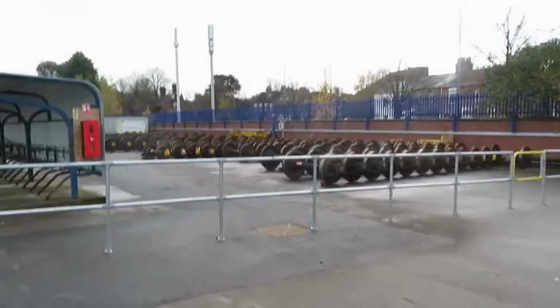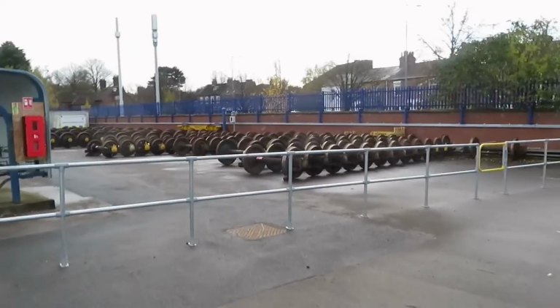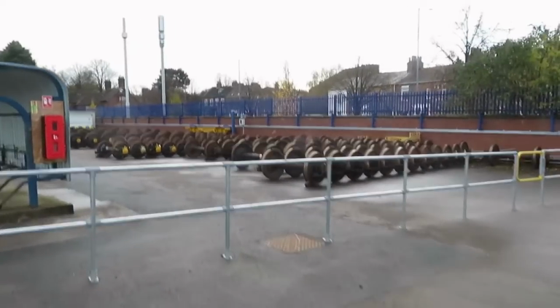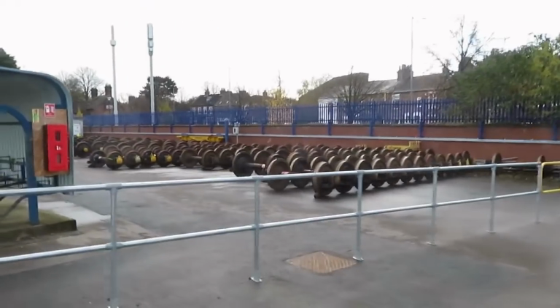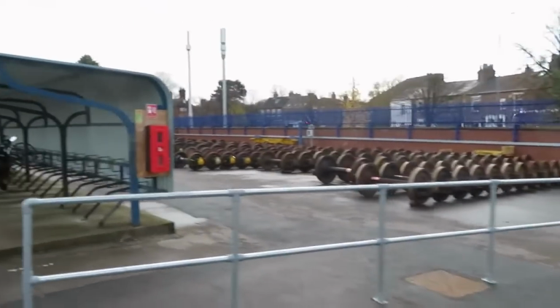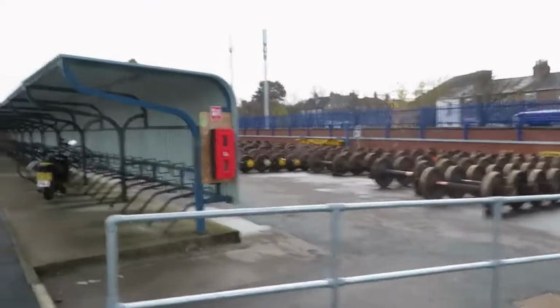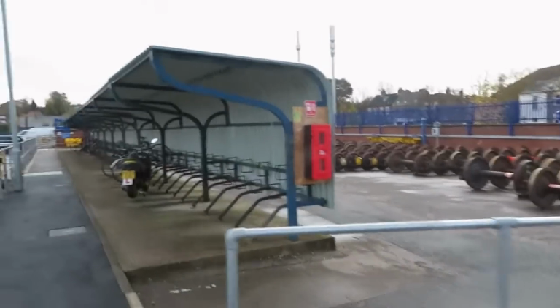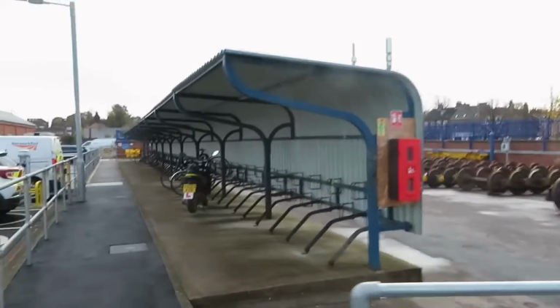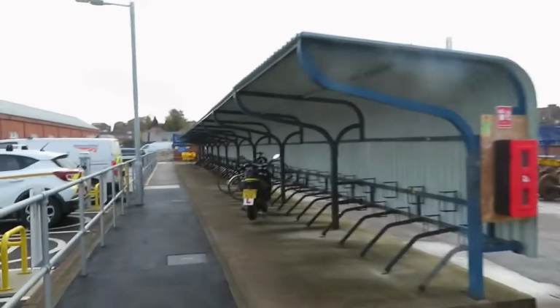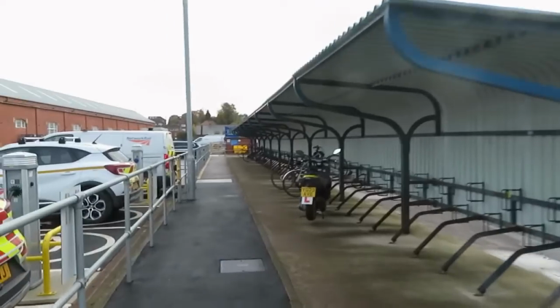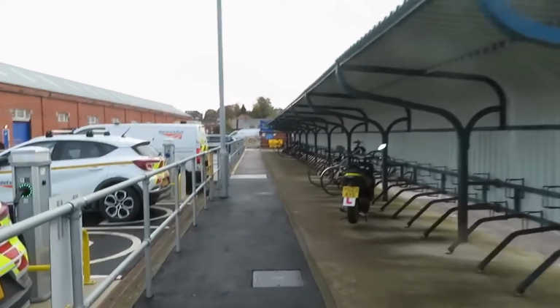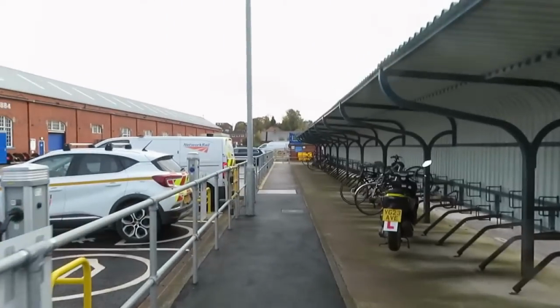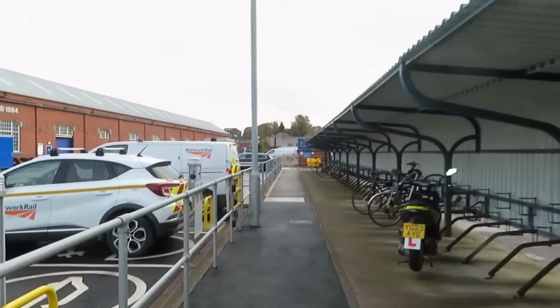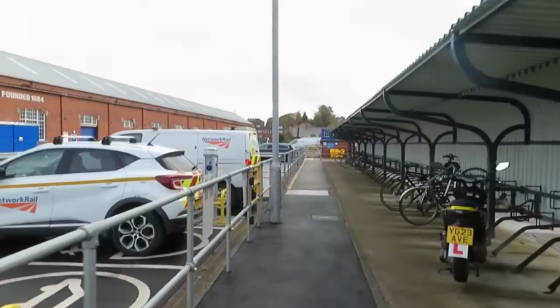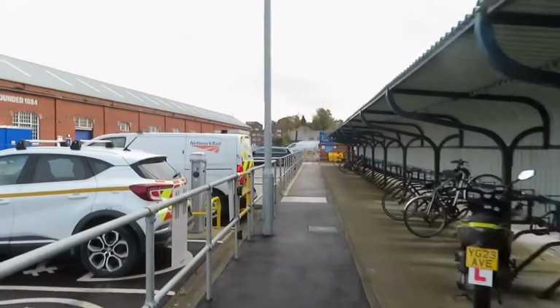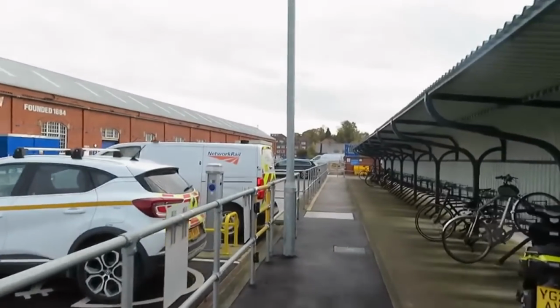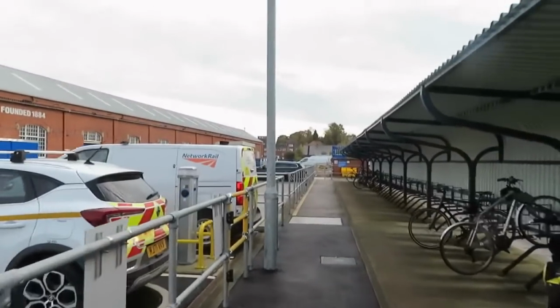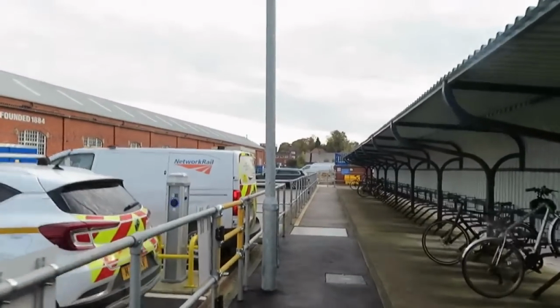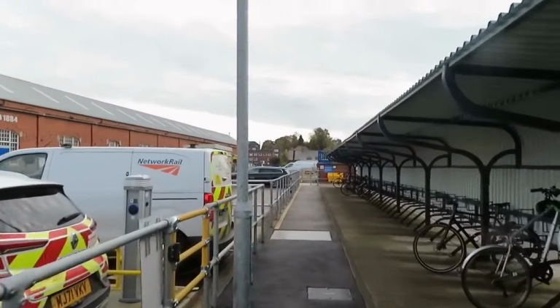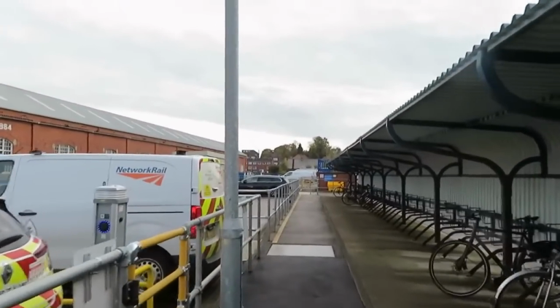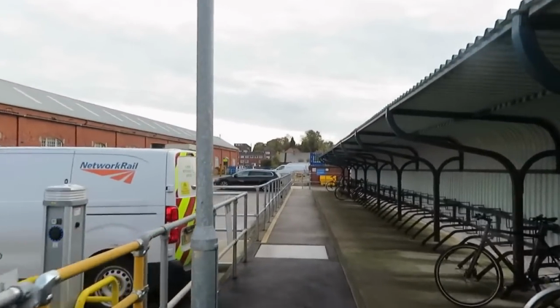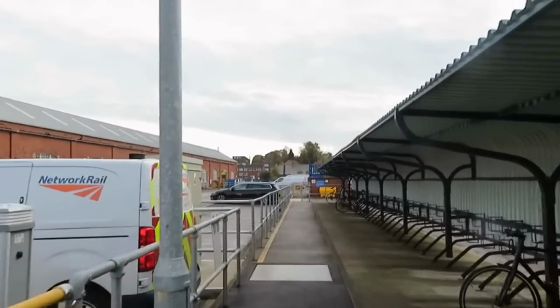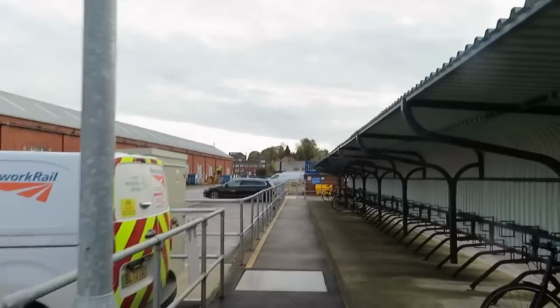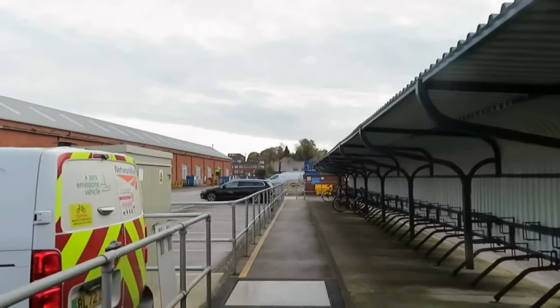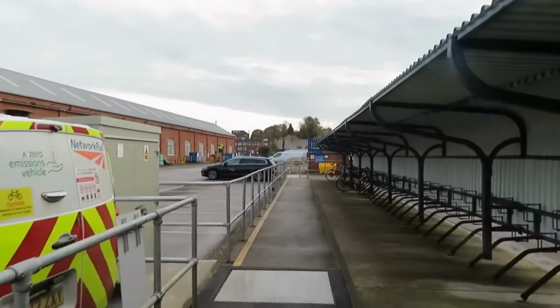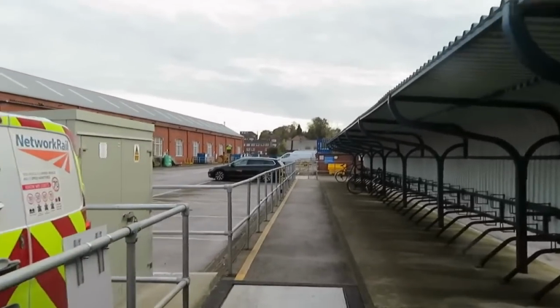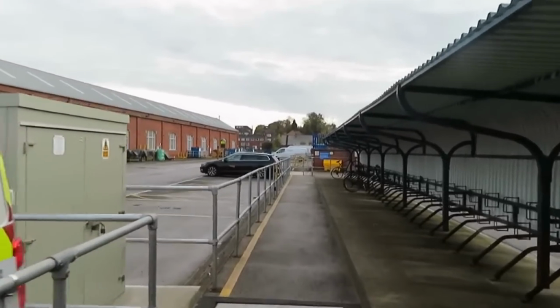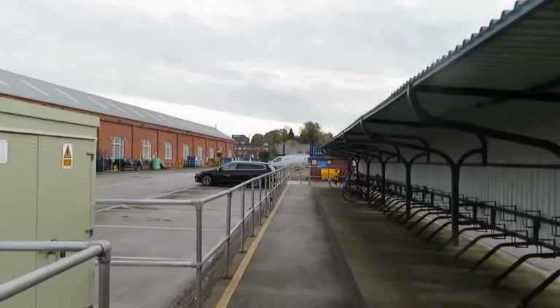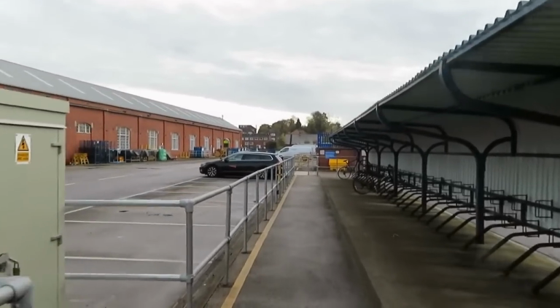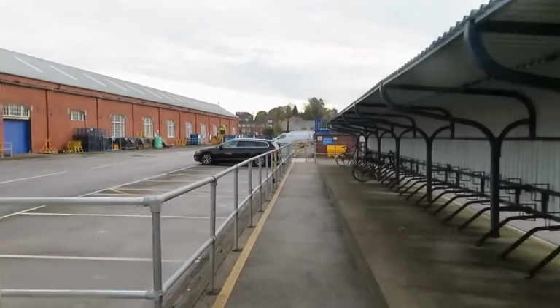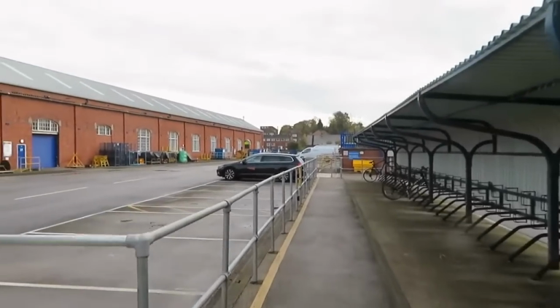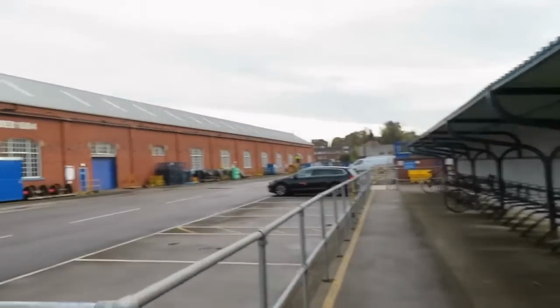They've got a large collection of wheels. I'm through security now, I've signed in, and it's a big Network Rail place this. I've got to follow this path all the way down to the end of the building and then turn left. I've just come from that direction as well.